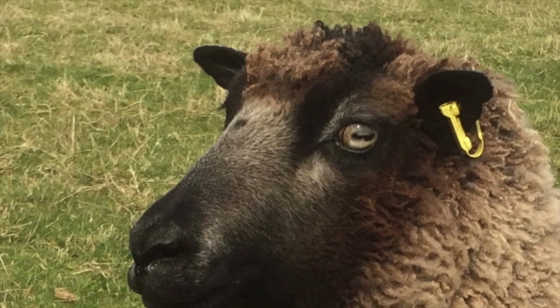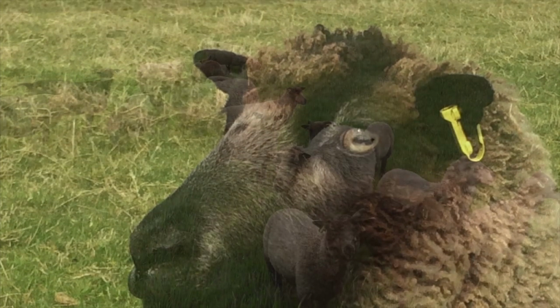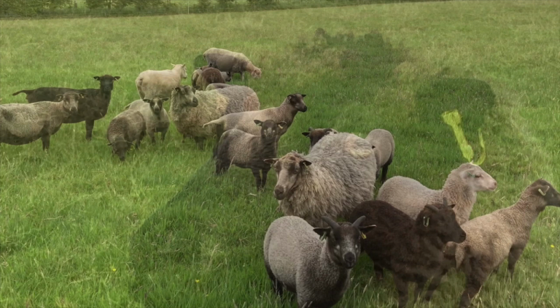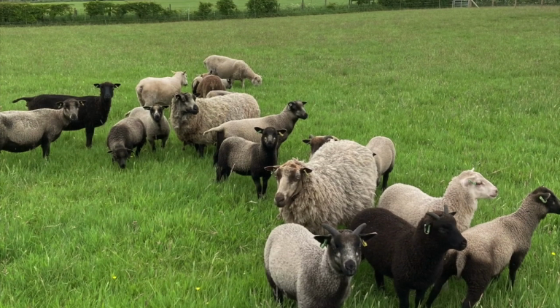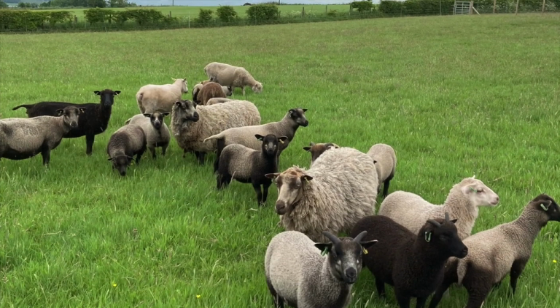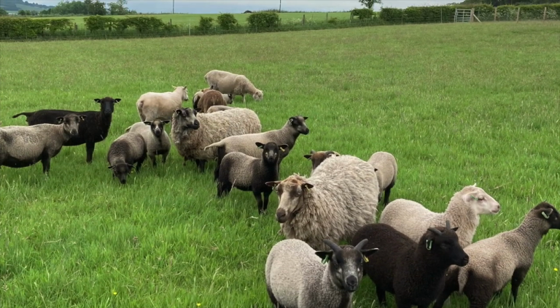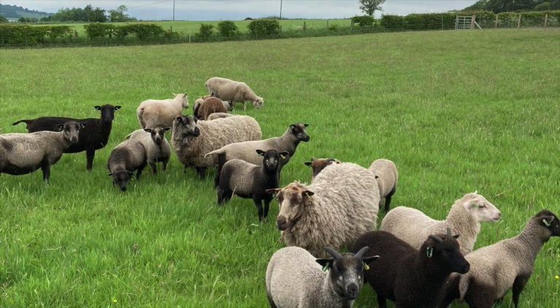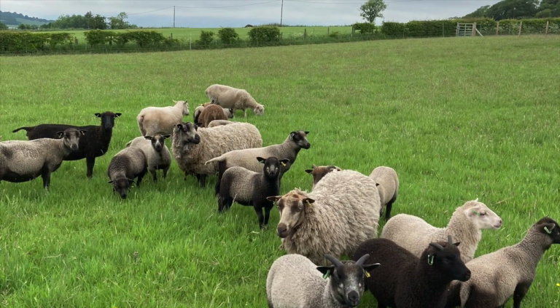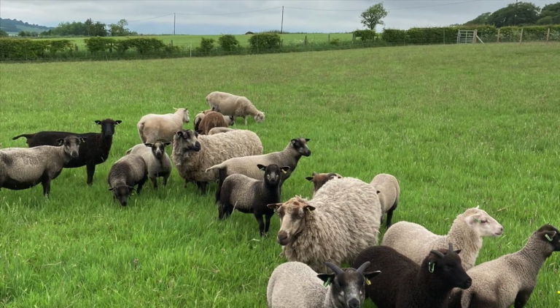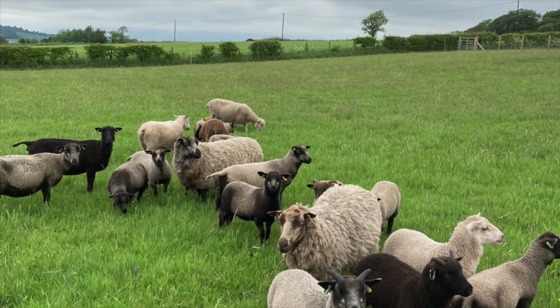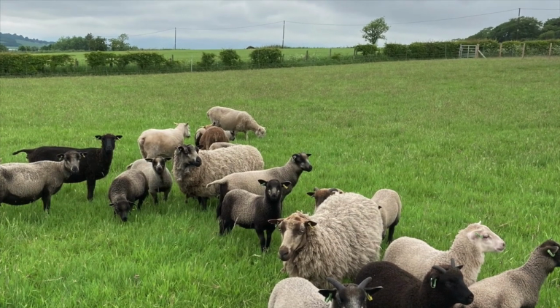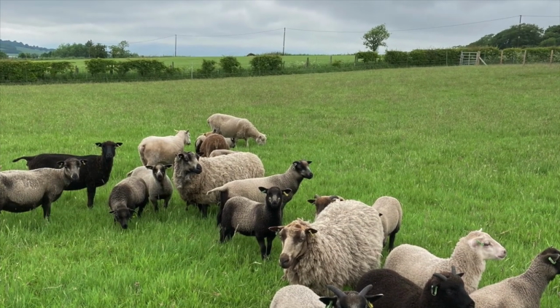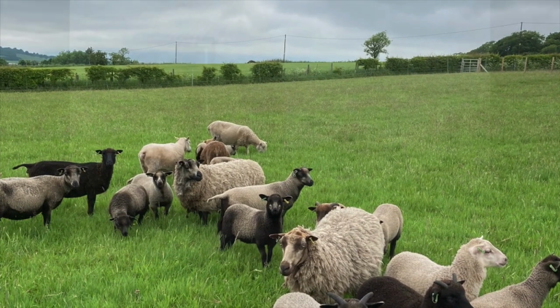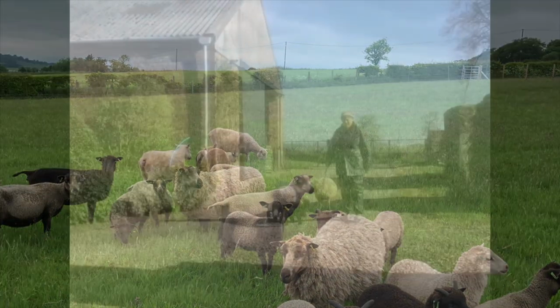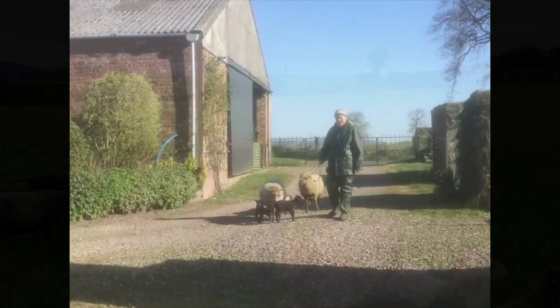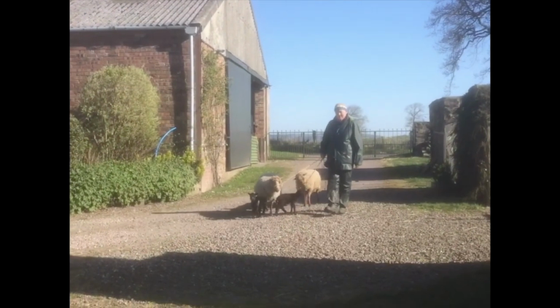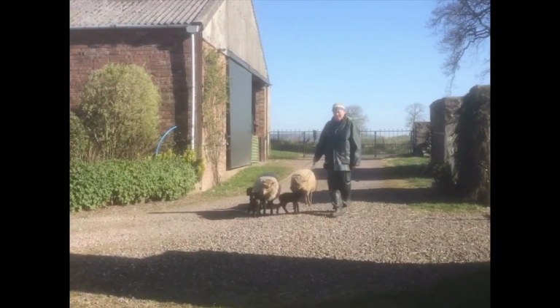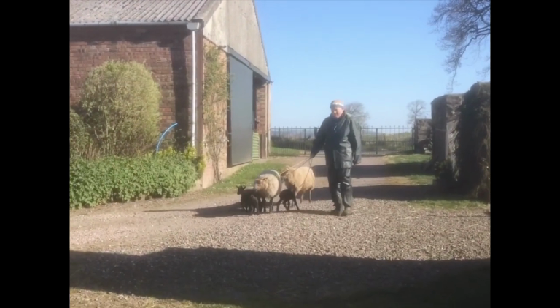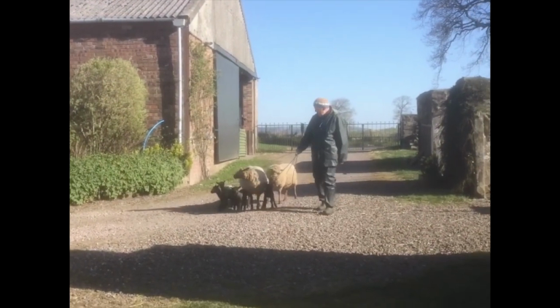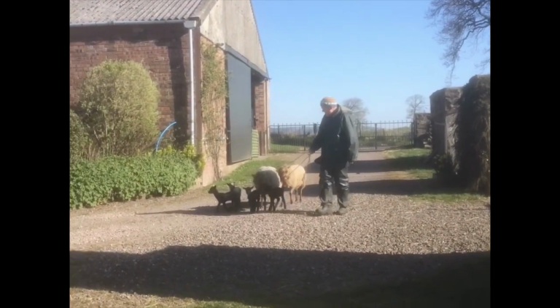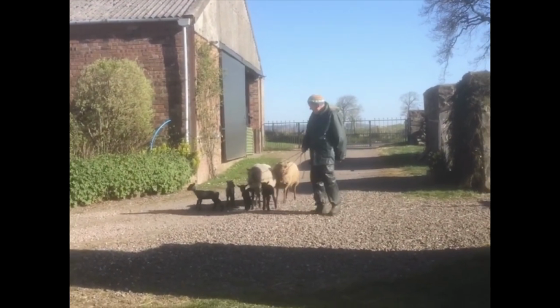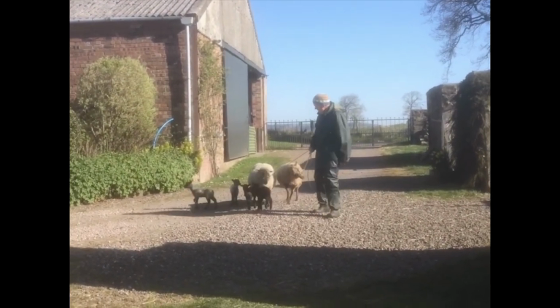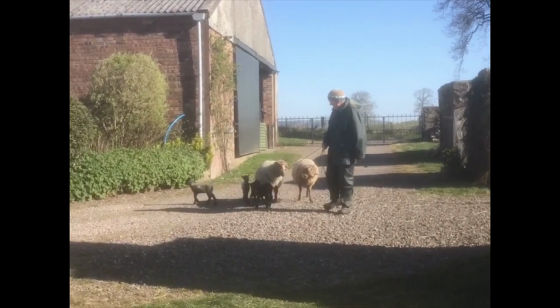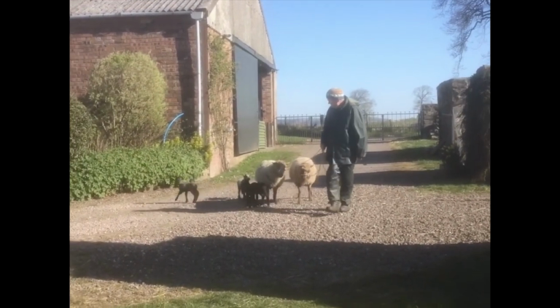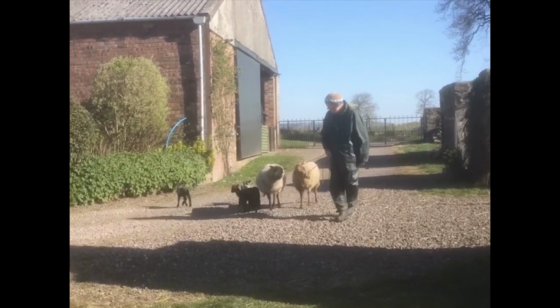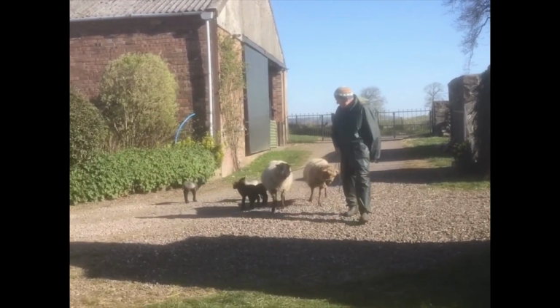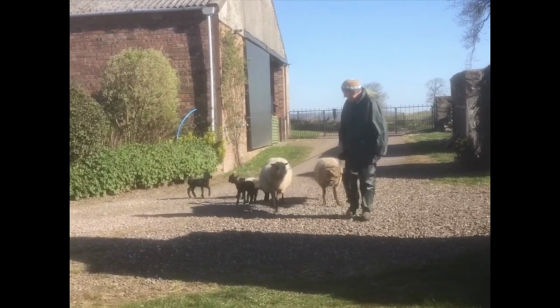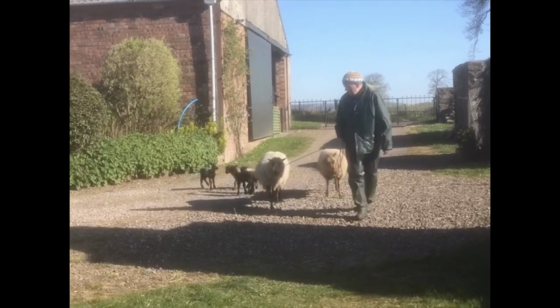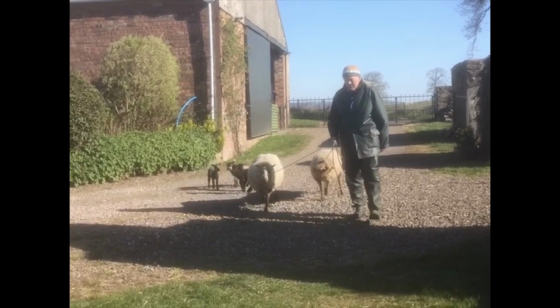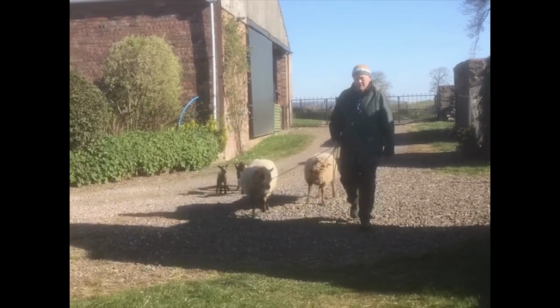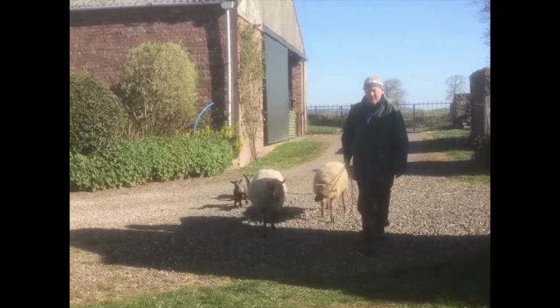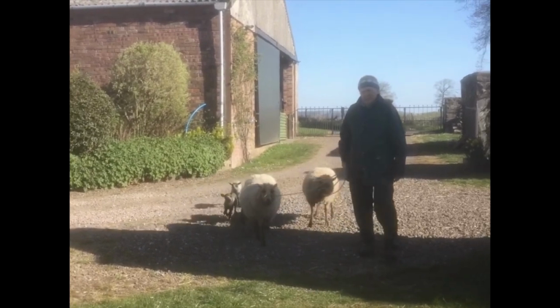They are great characters but are small enough to handle easily. They are quick to bucket train and halters can be used to move them, so sheepdogs are not really a necessity.